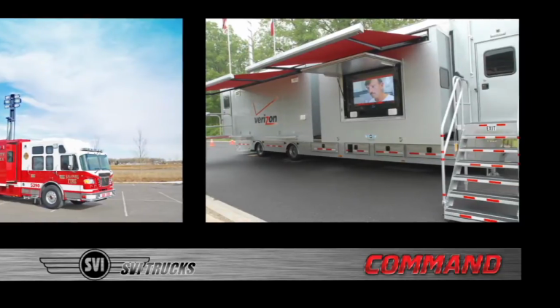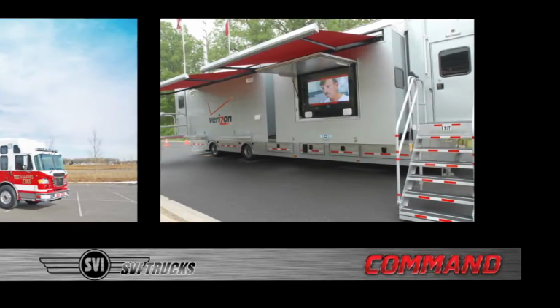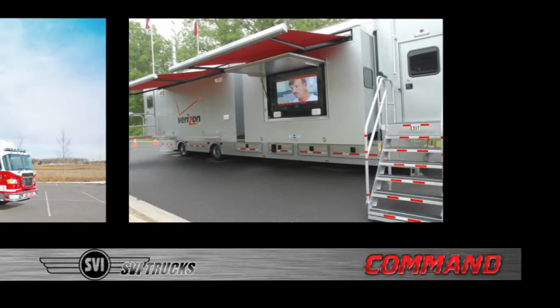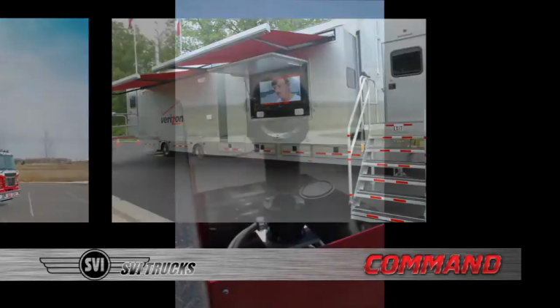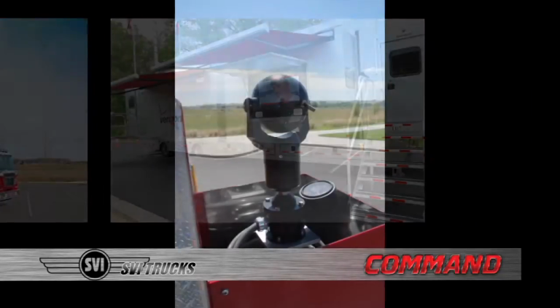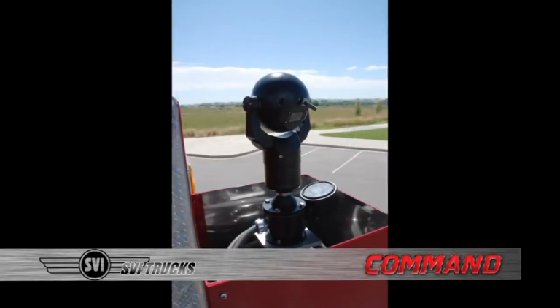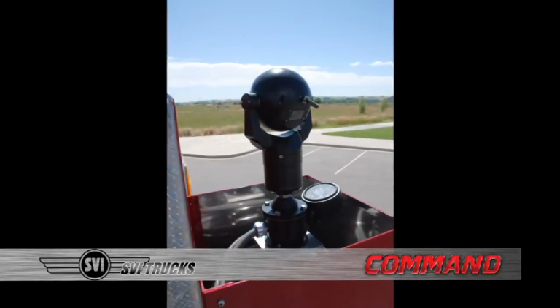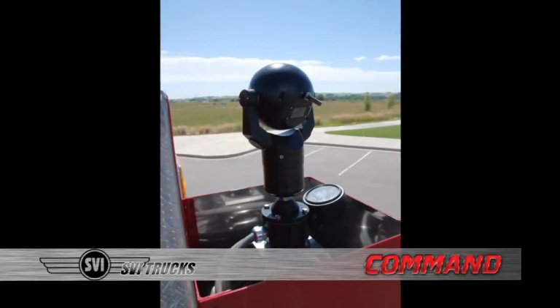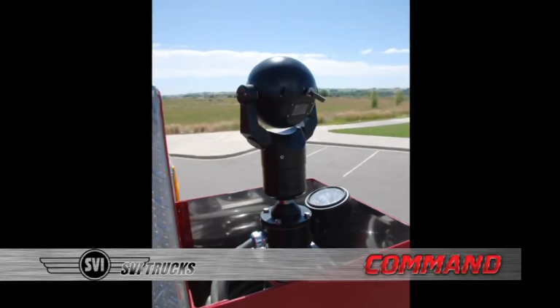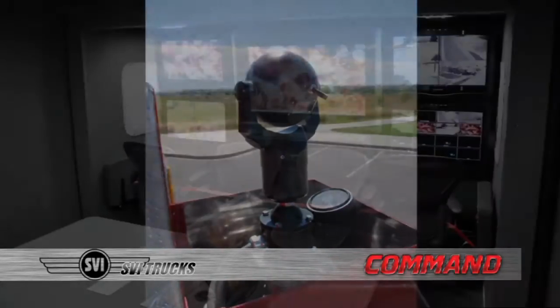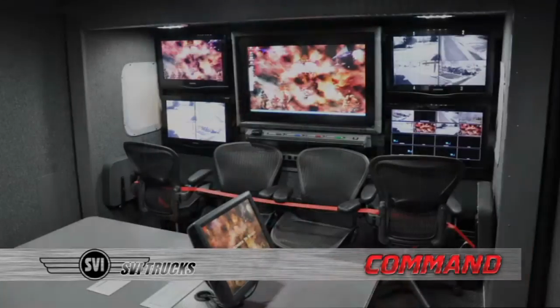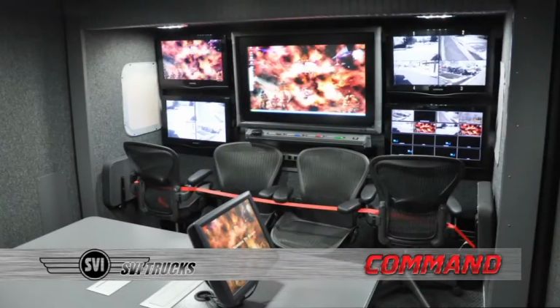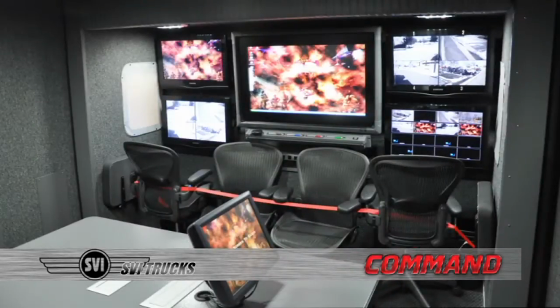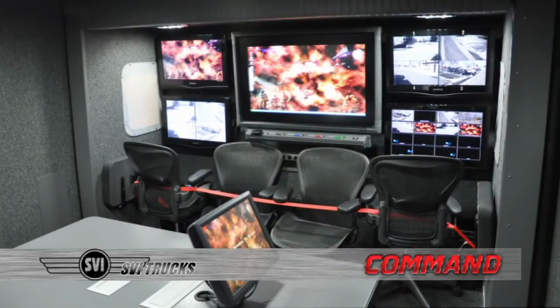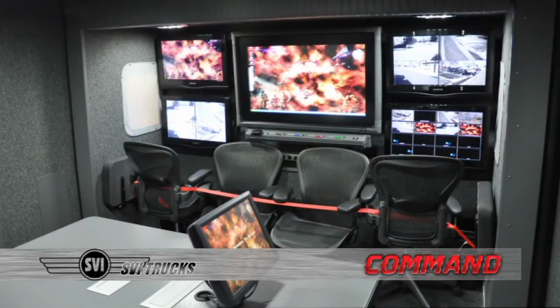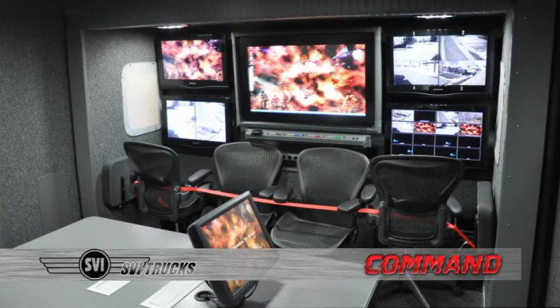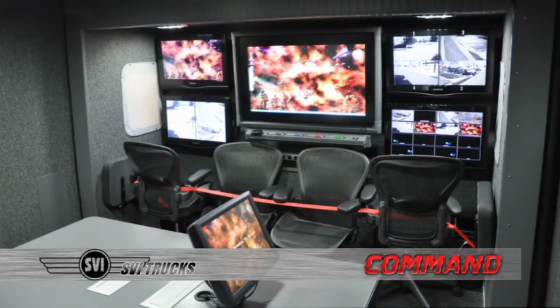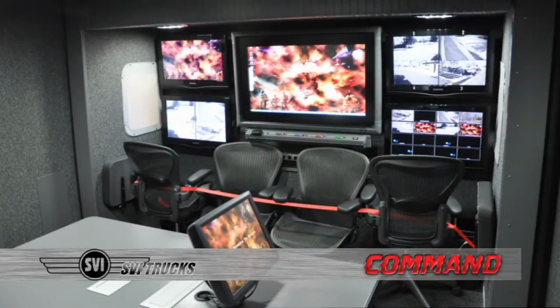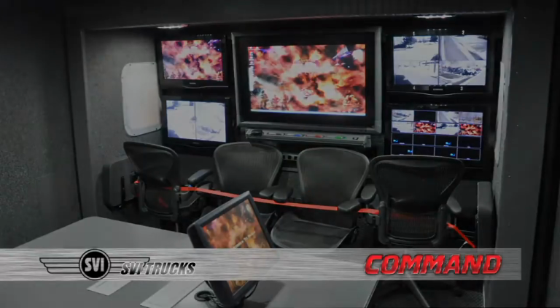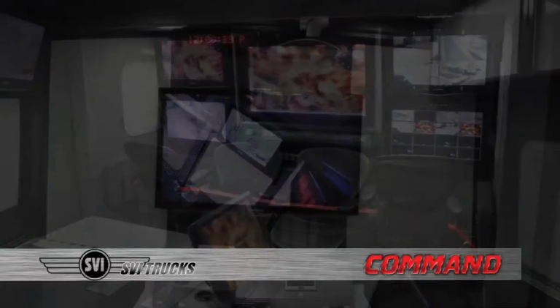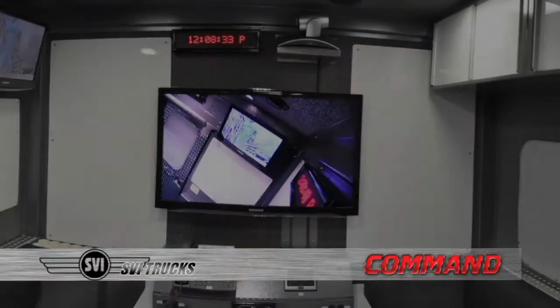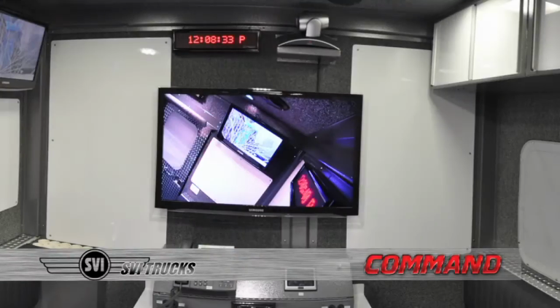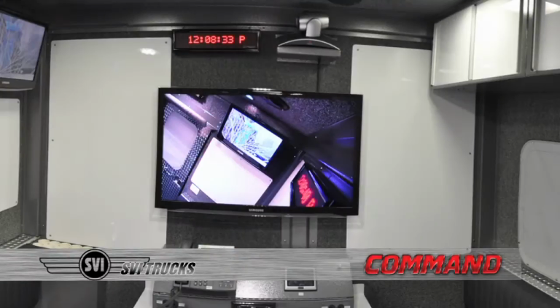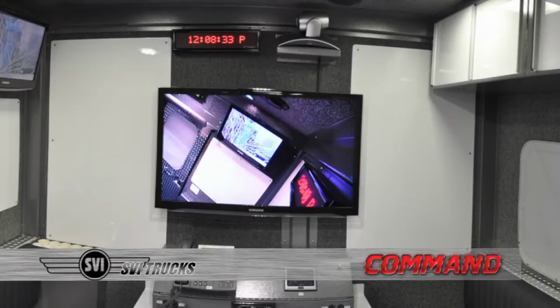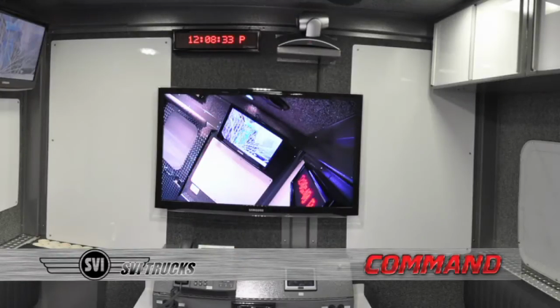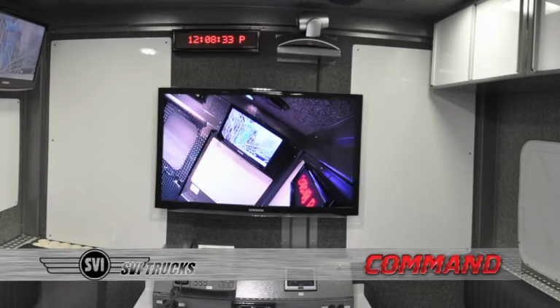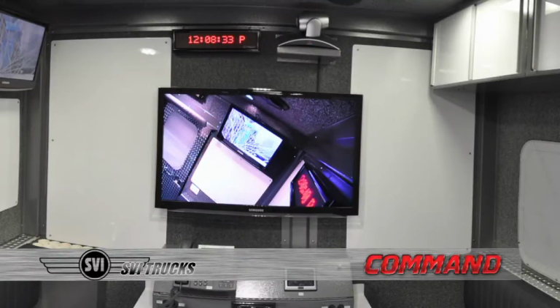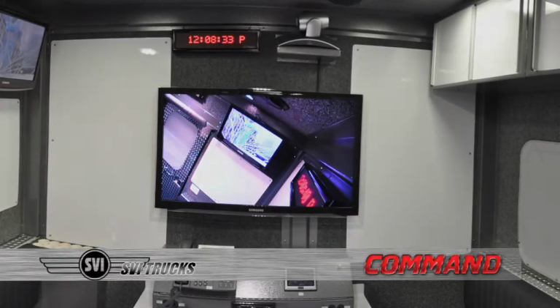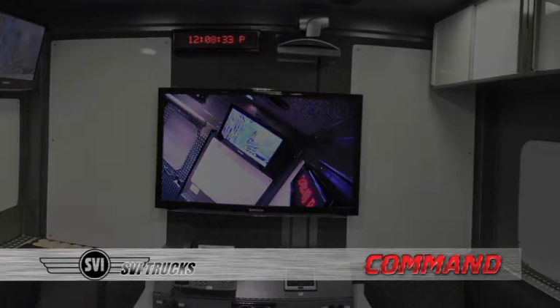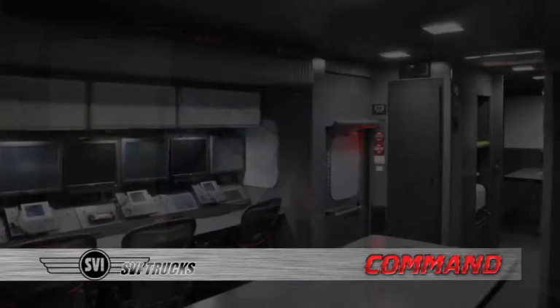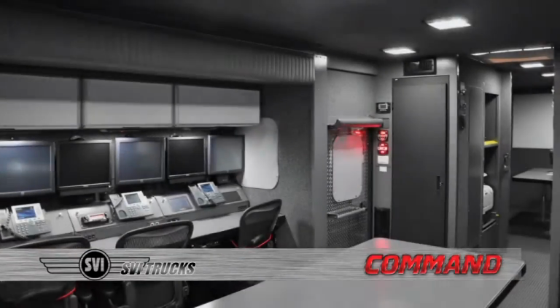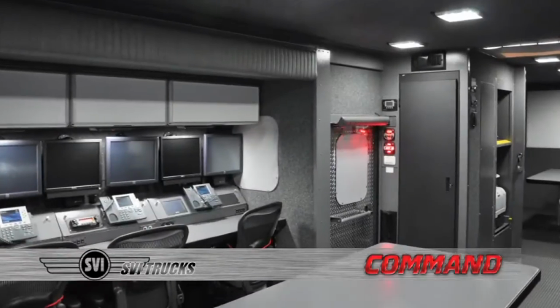With technology options ranging from thermal imaging cameras to high-definition audio-video routing and recording, you will have high-tech capabilities for years to come.